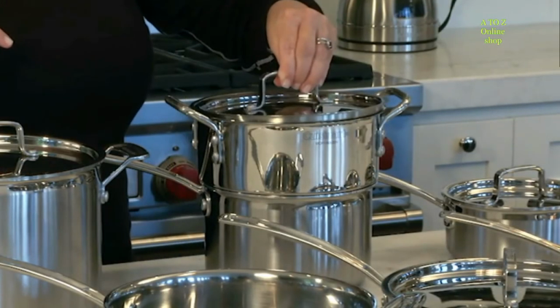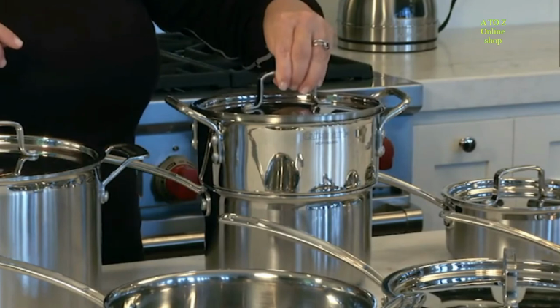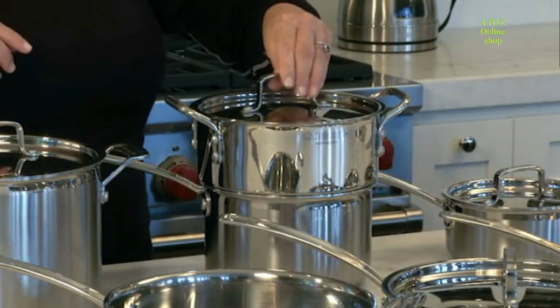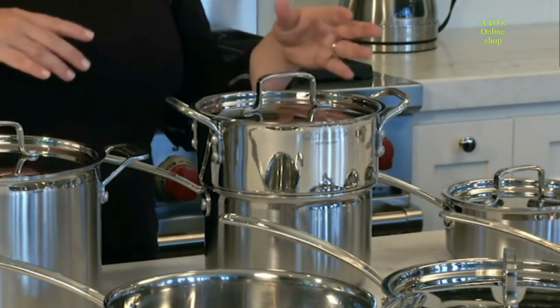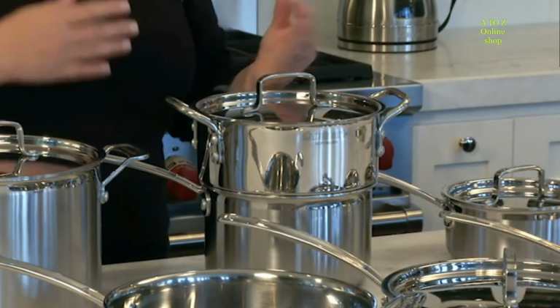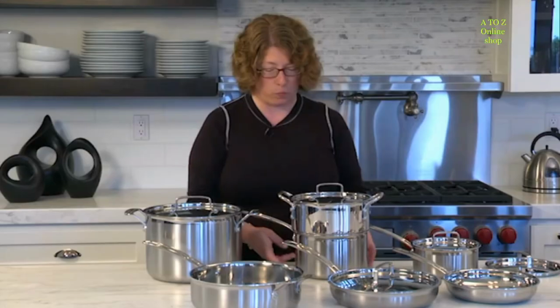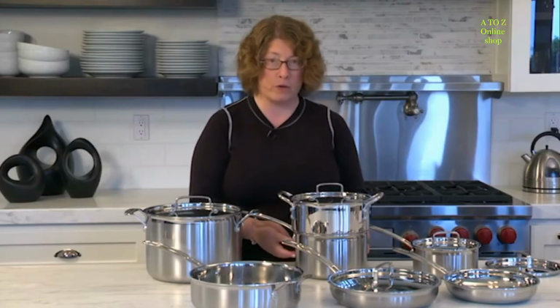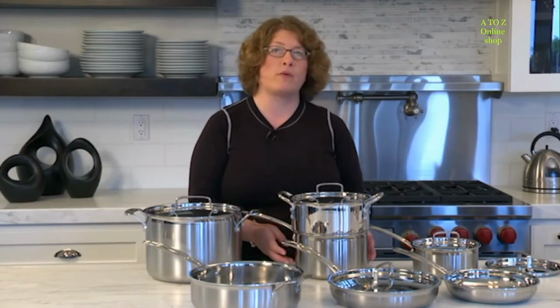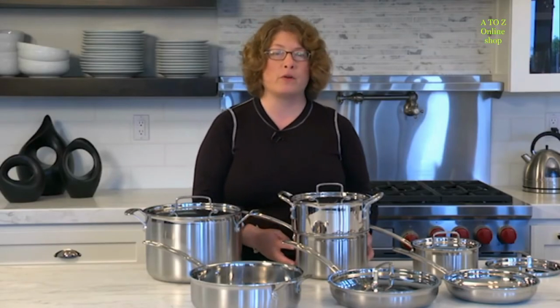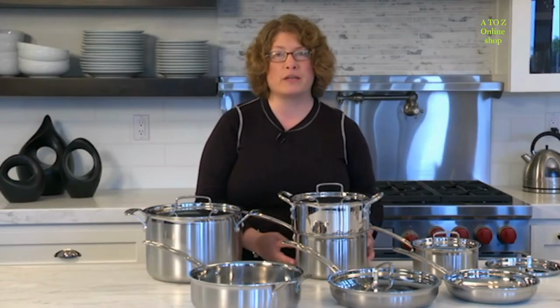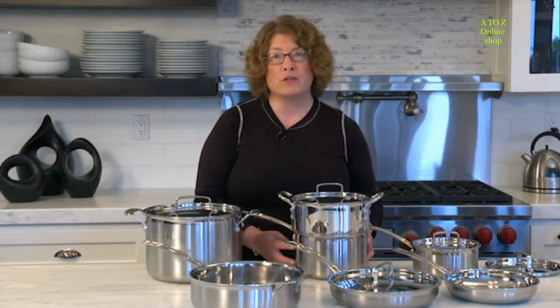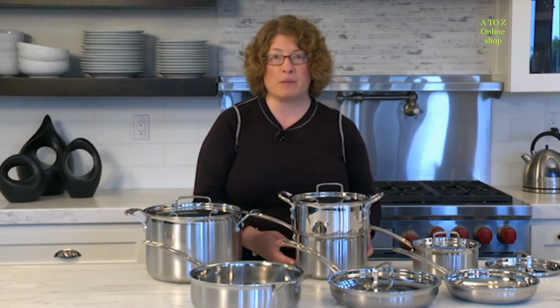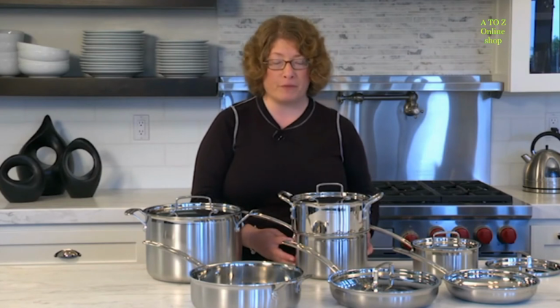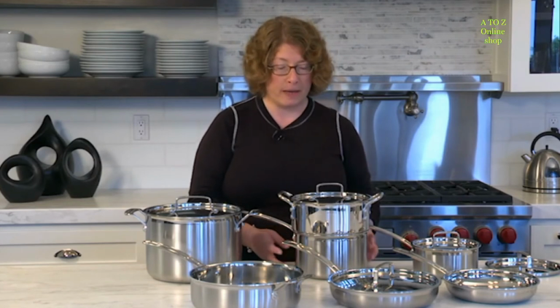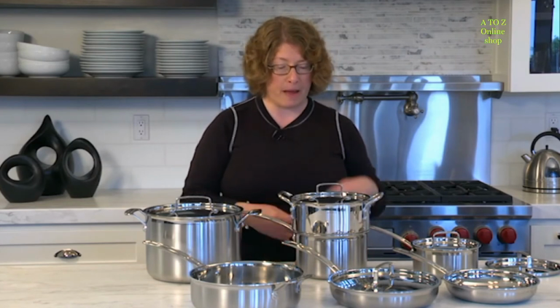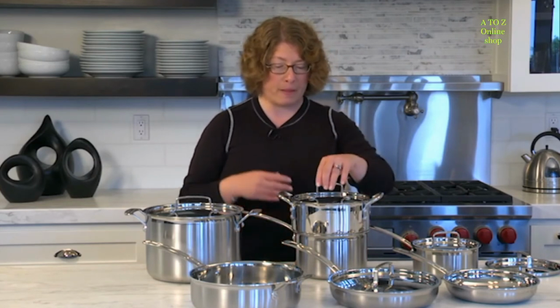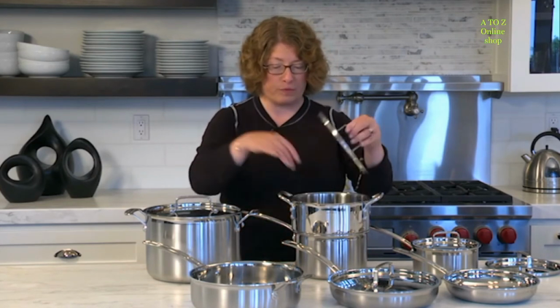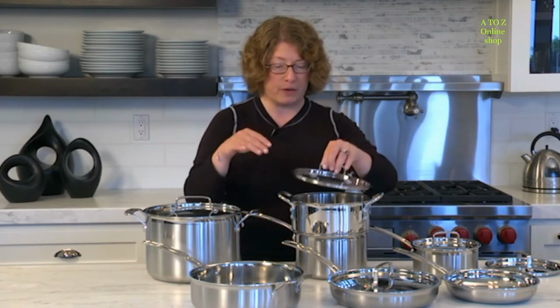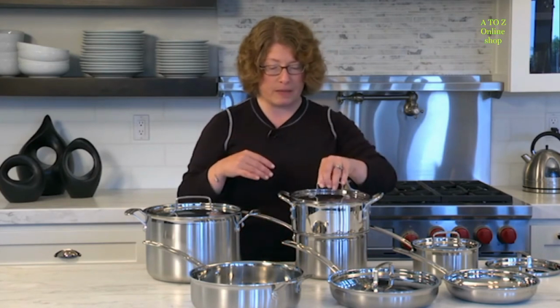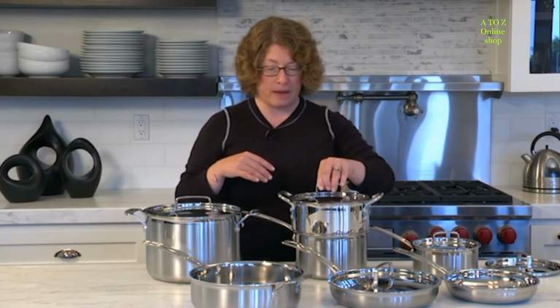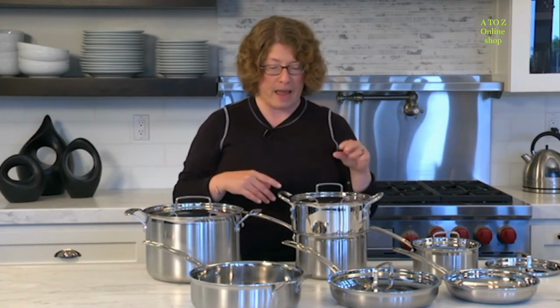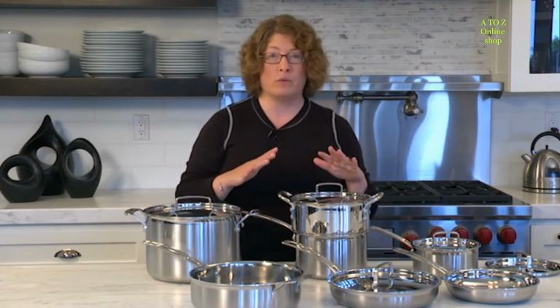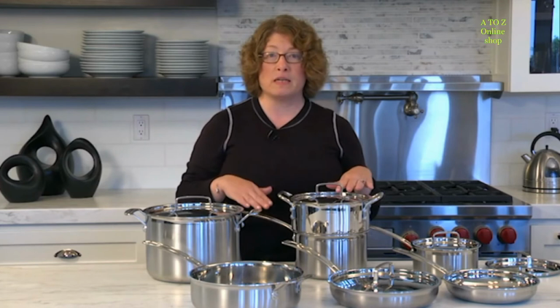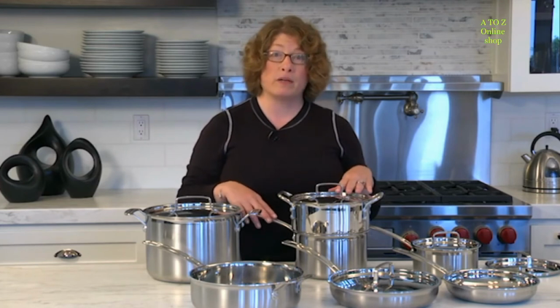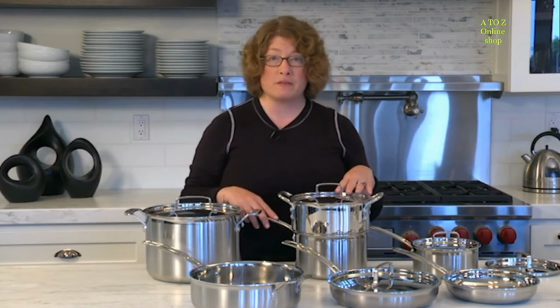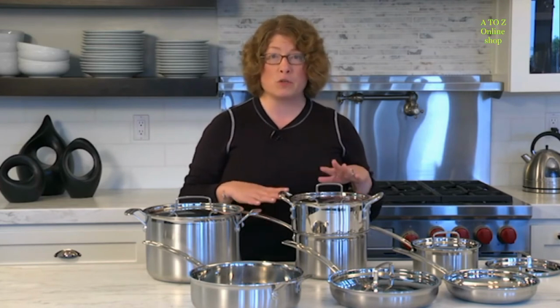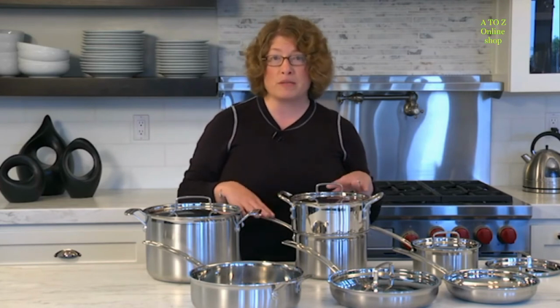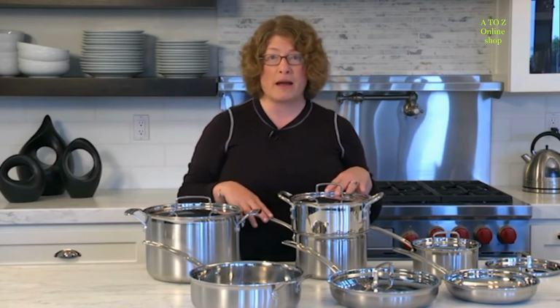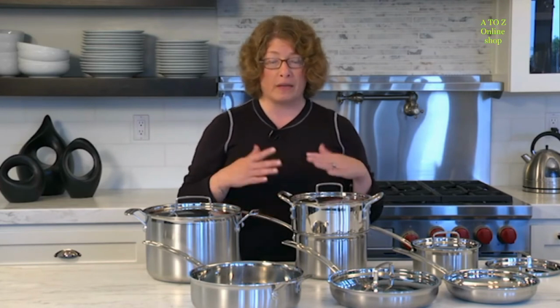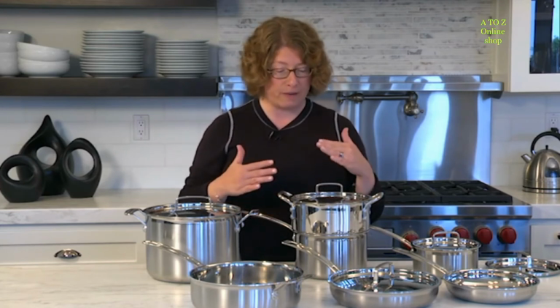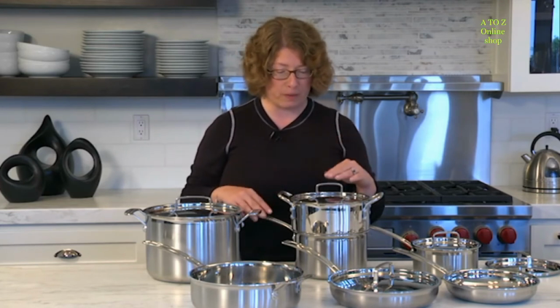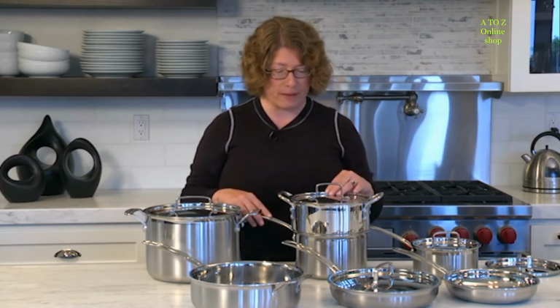You put your water, broth, or whatever you're using to steam your food in the bottom, then put your food in the insert, keep the lid on, and you can steam a really nice piece of fish, Brussels sprouts, or any kind of vegetable that you like.